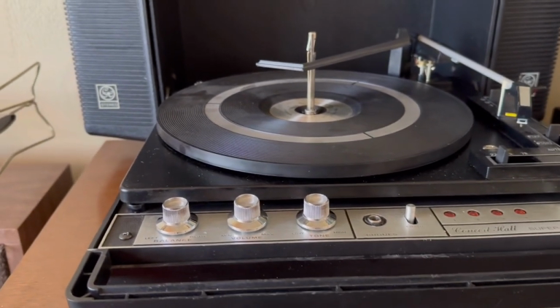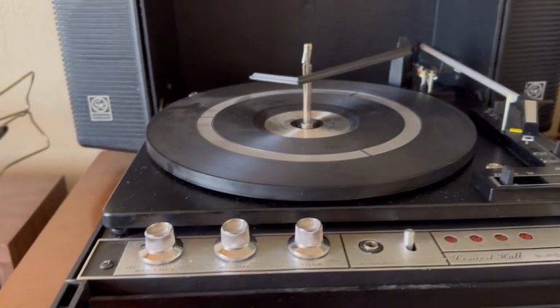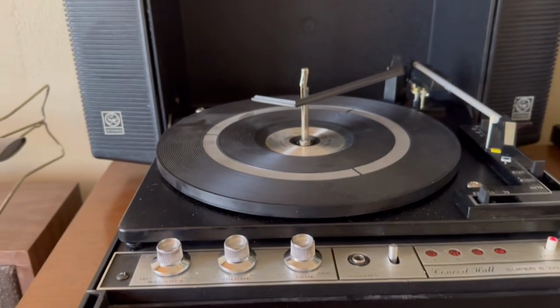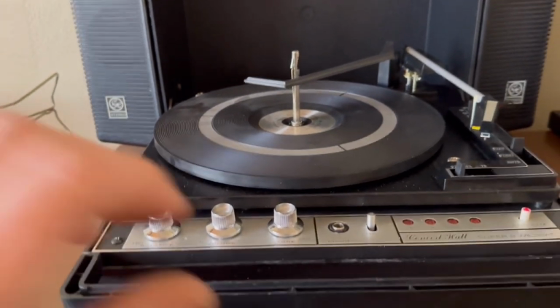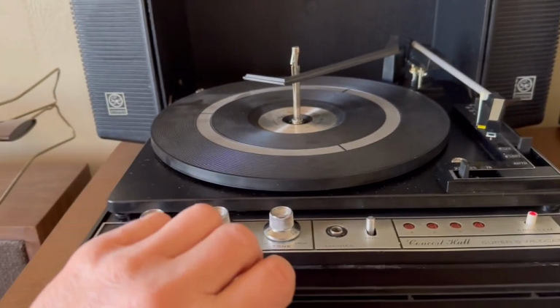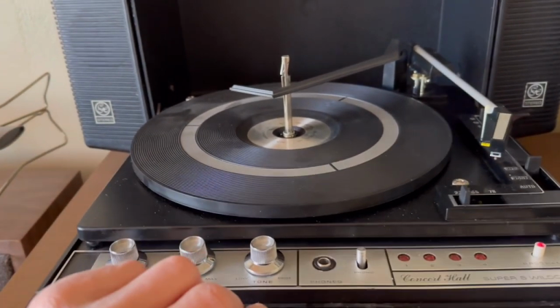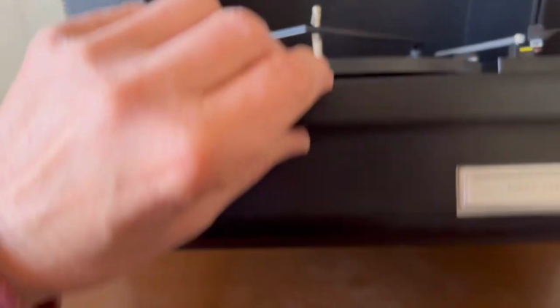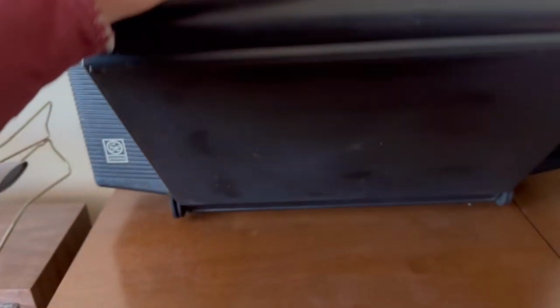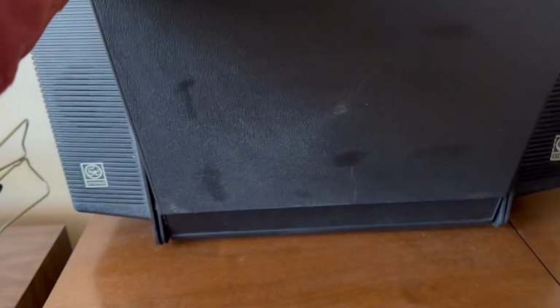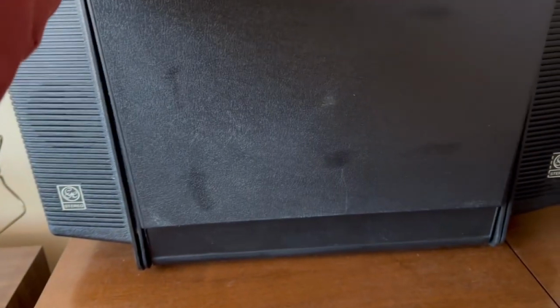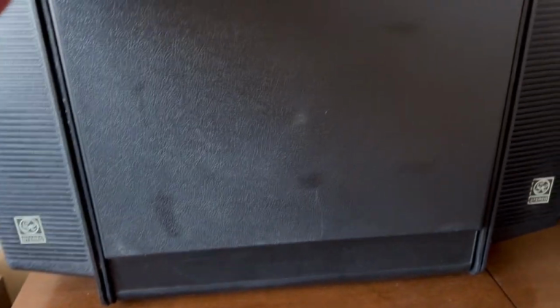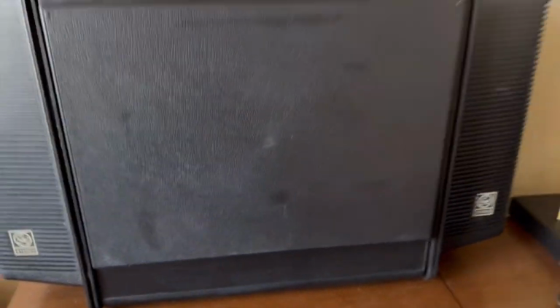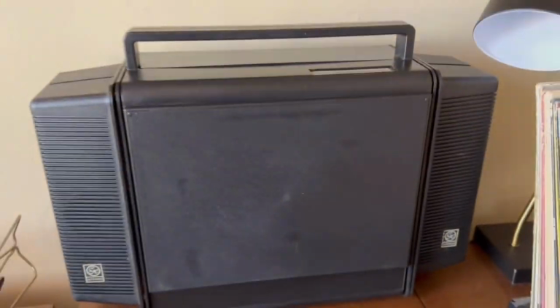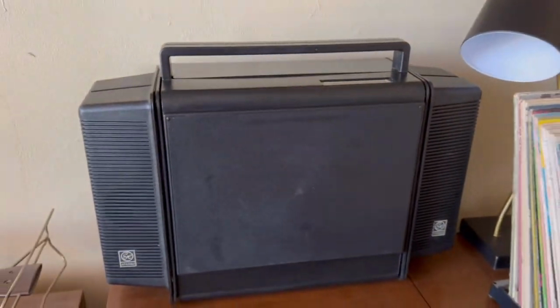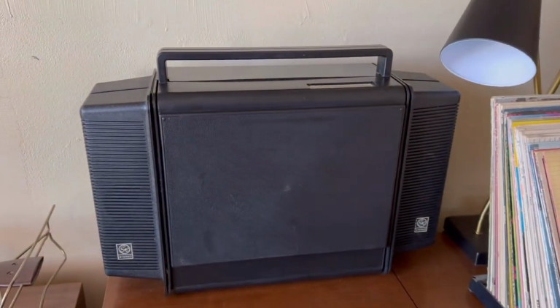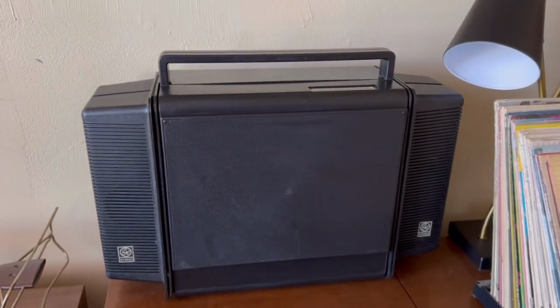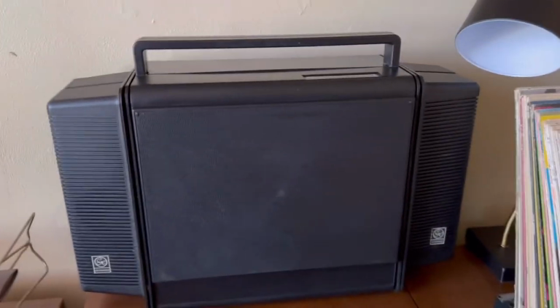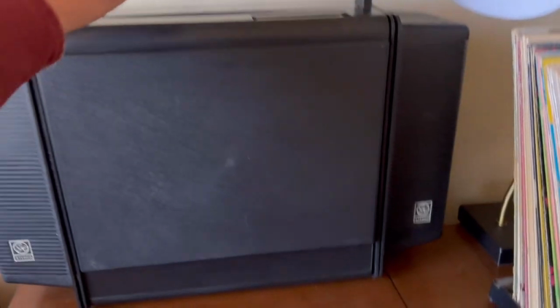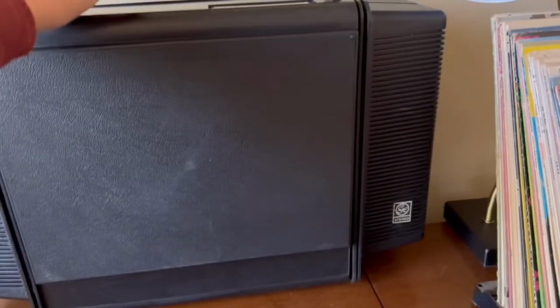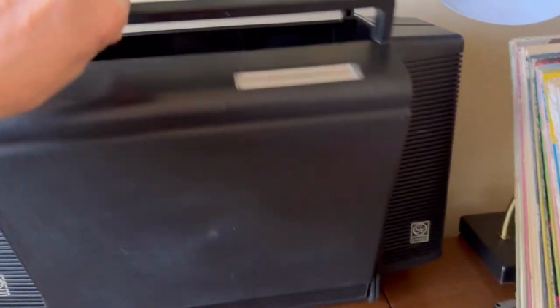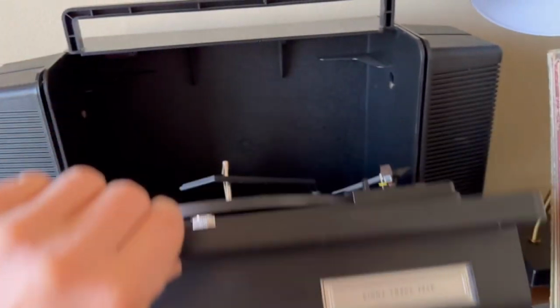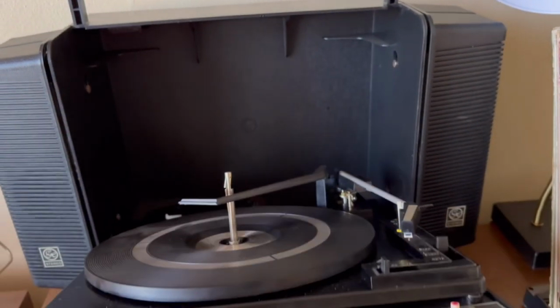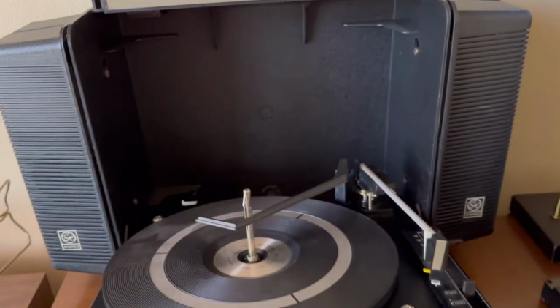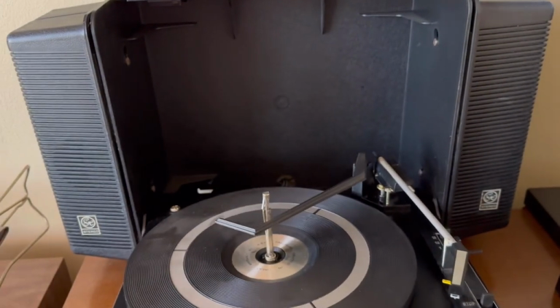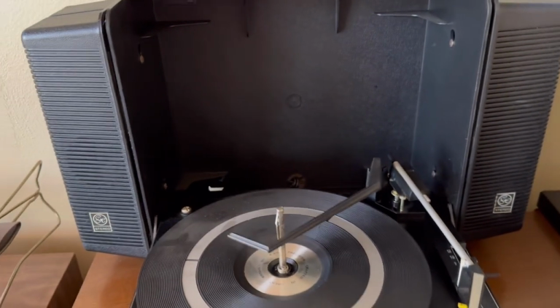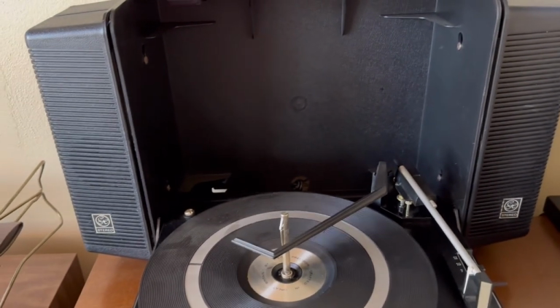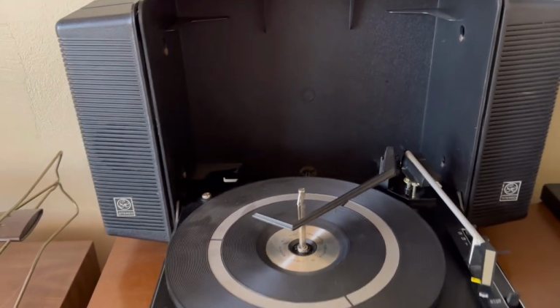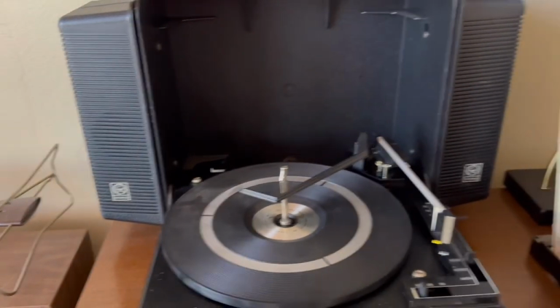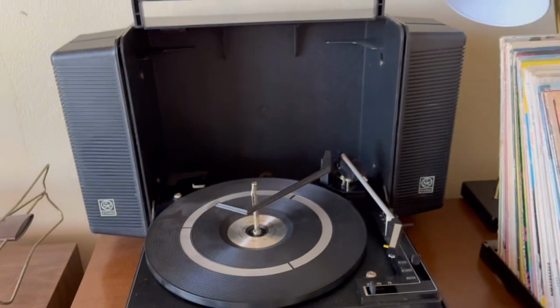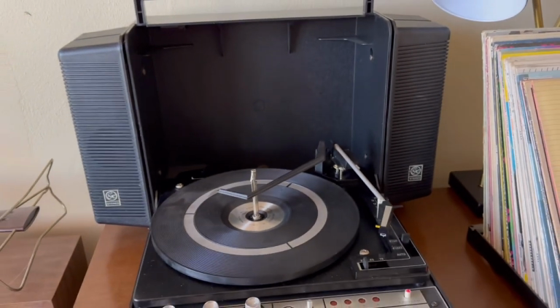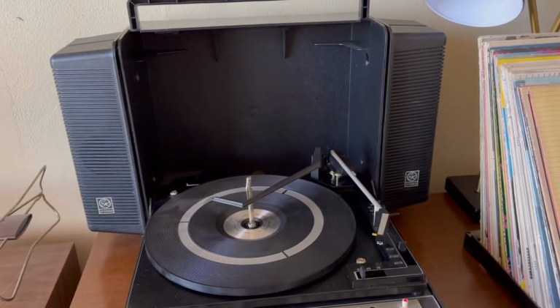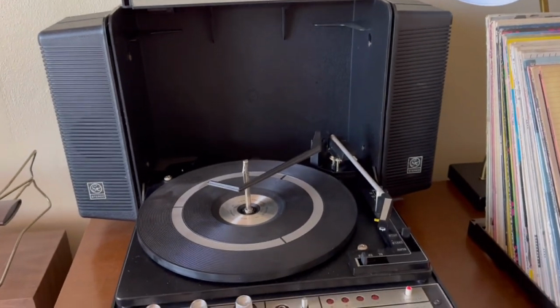And of course it folds right up, as it is a portable deck or a record player. It's really nice for a bedroom. It doesn't have a lot of volume, but it does sound nice.